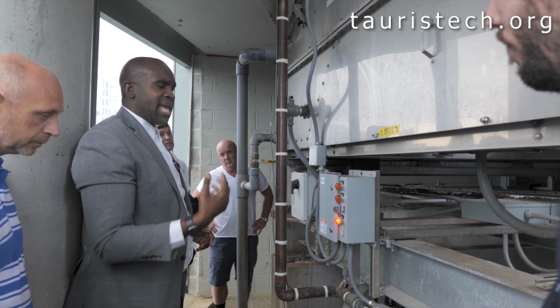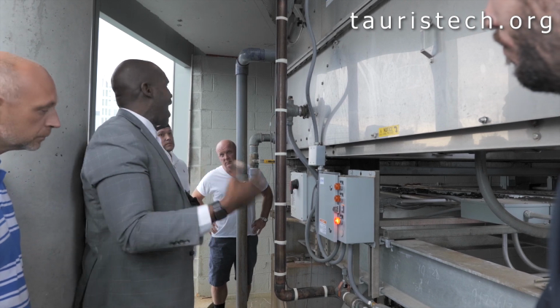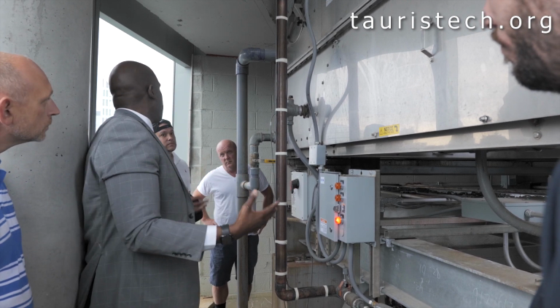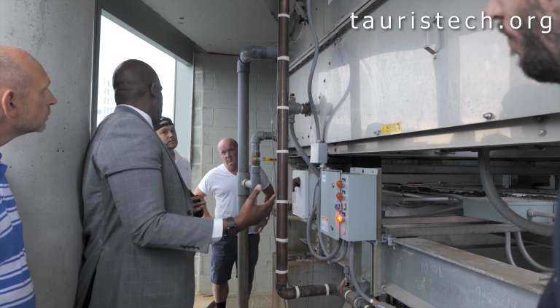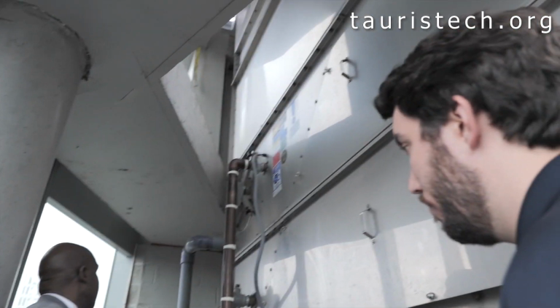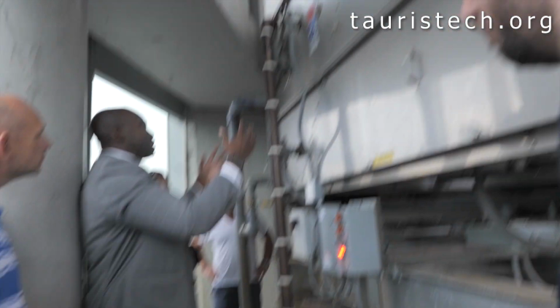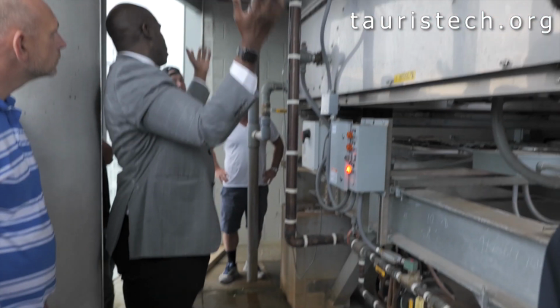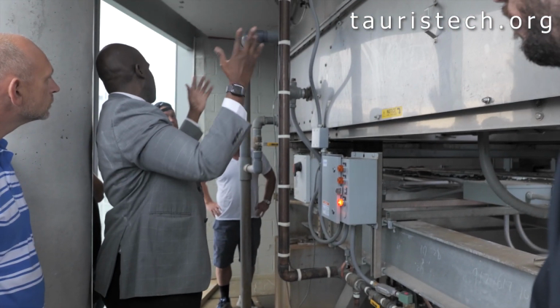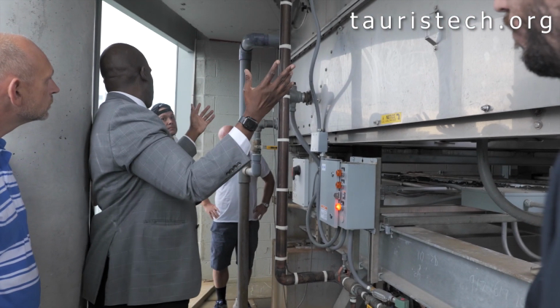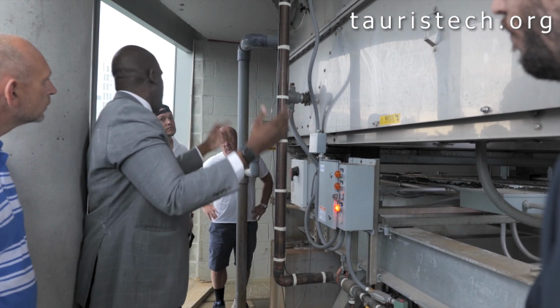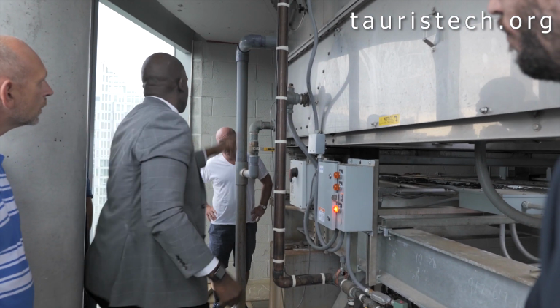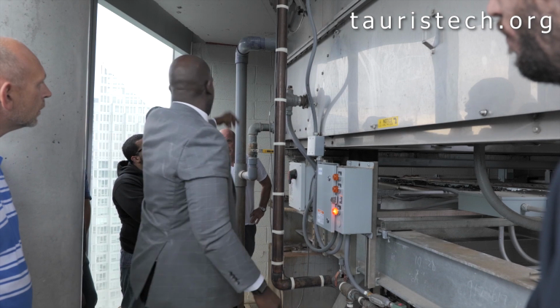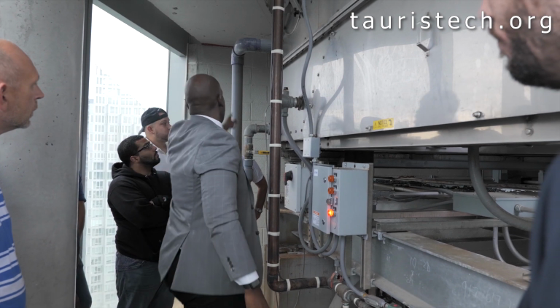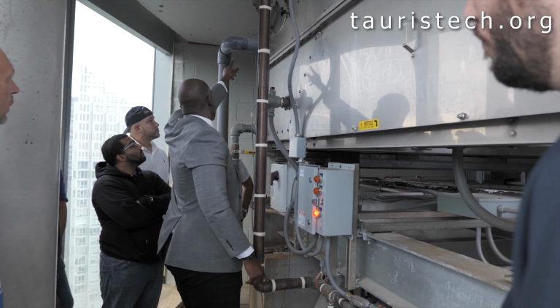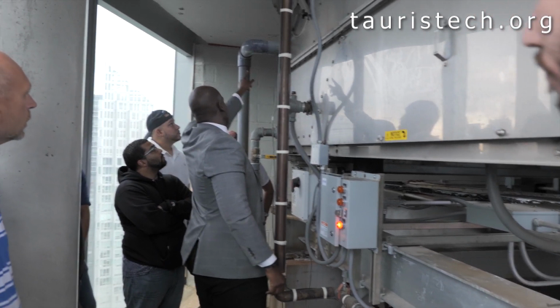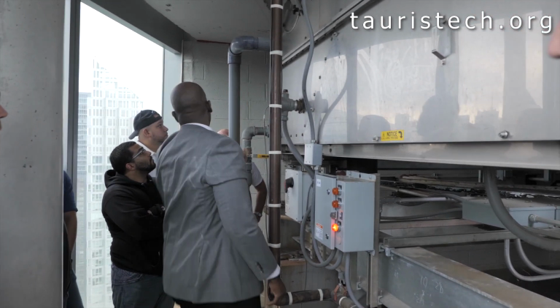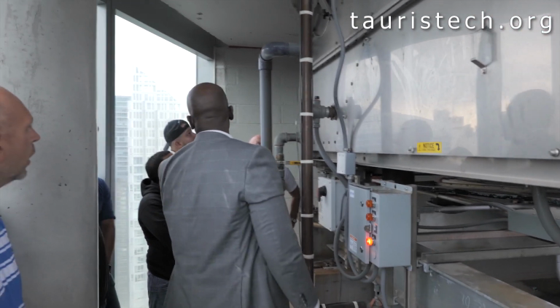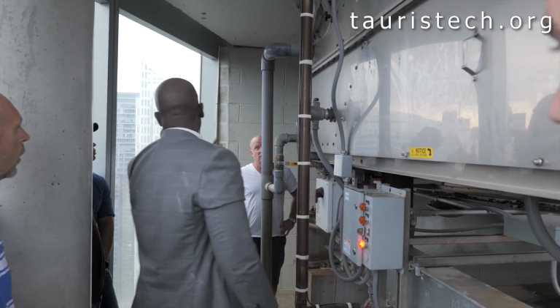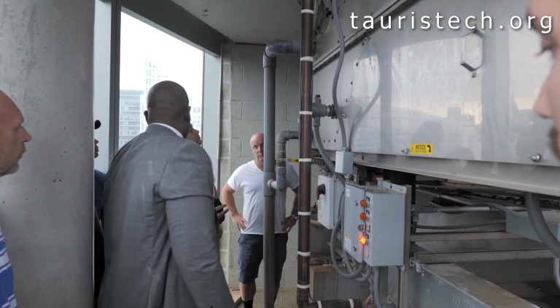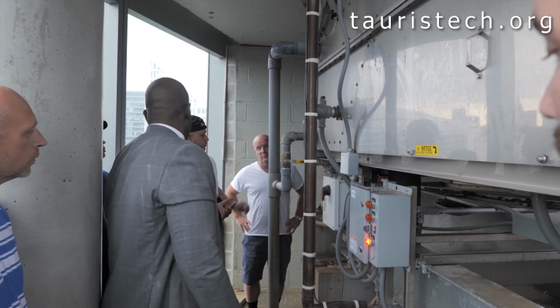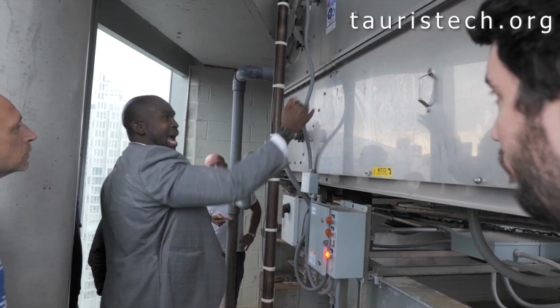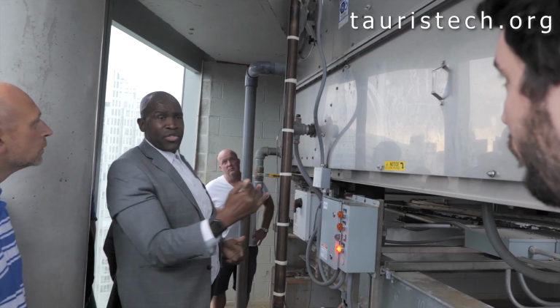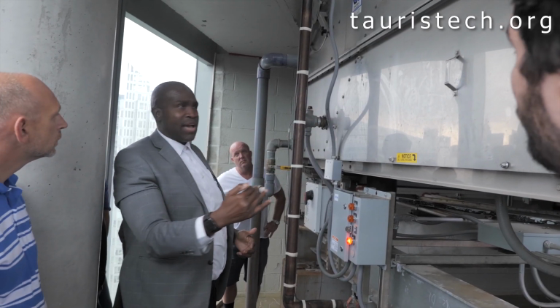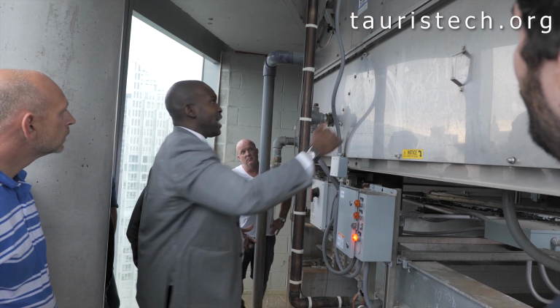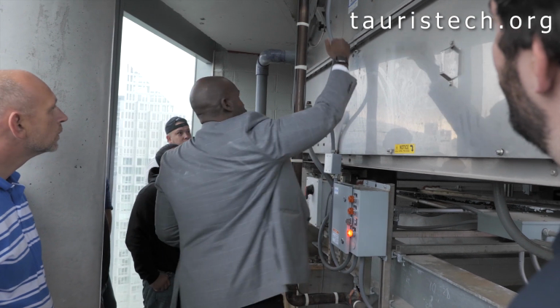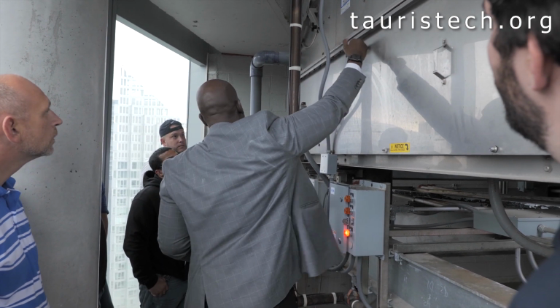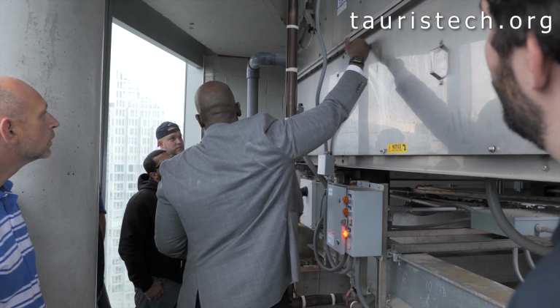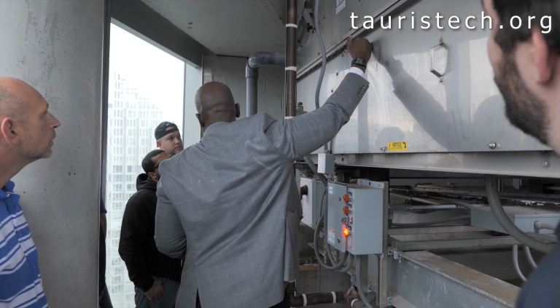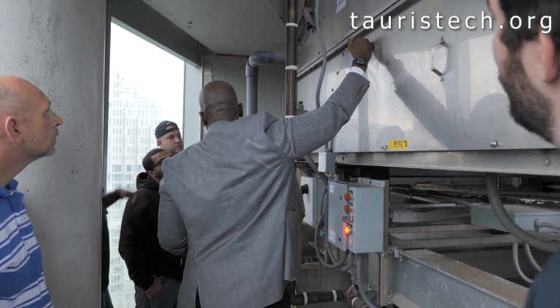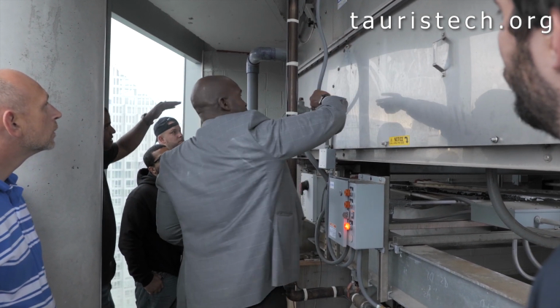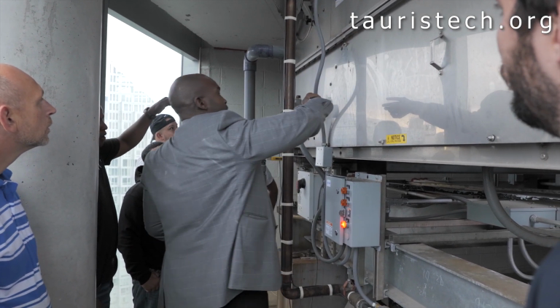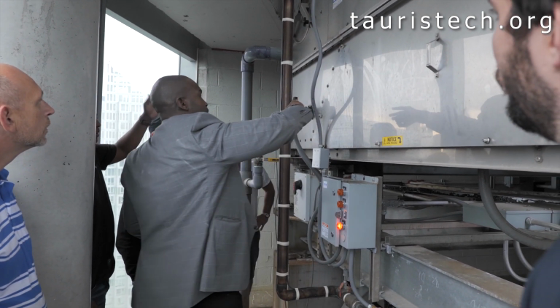If we add too much water, the tower would literally fall apart. So right here, that's called an overflow. The water level should be somewhere in this area — always below the overflow.